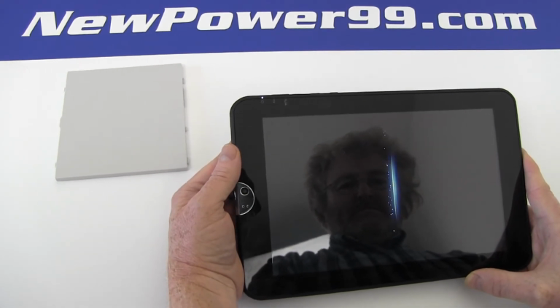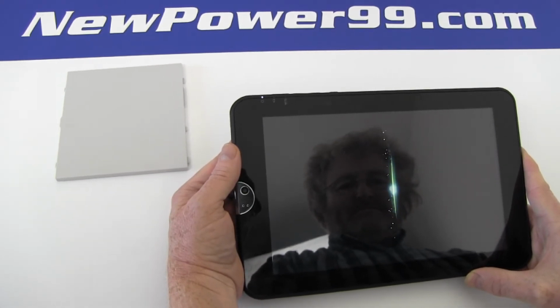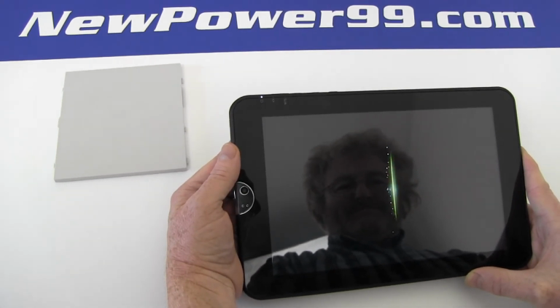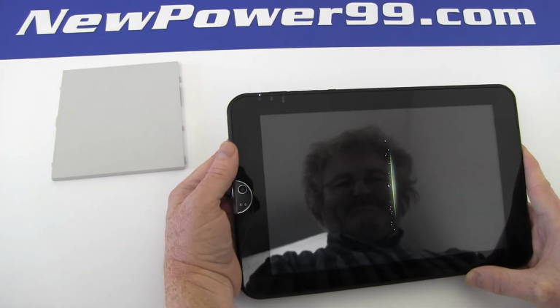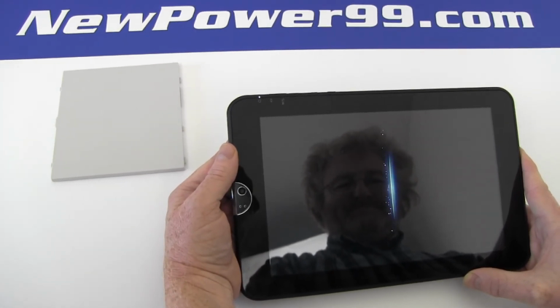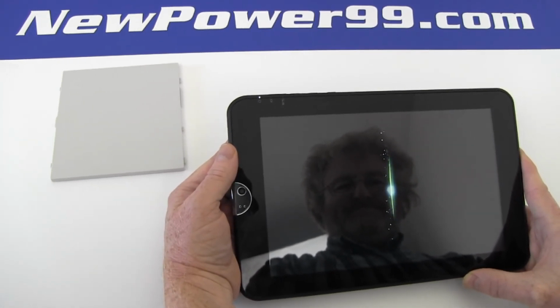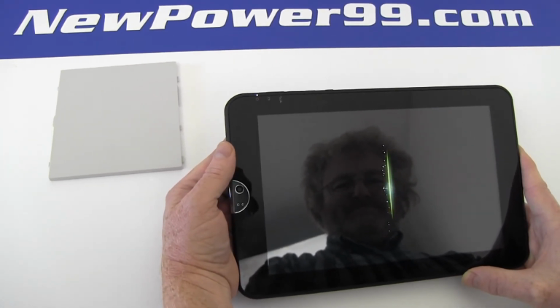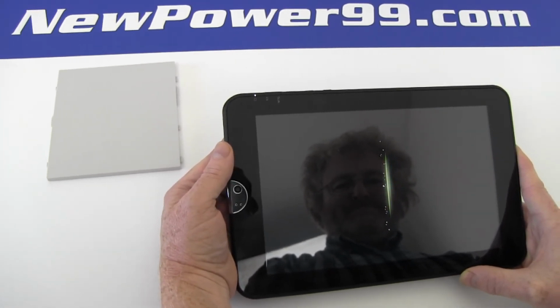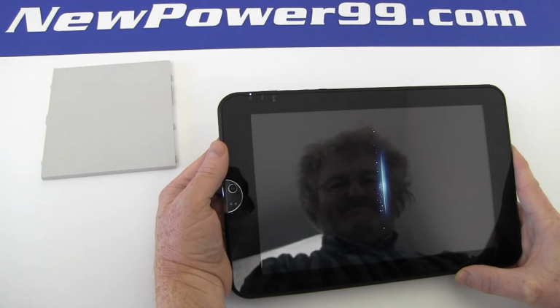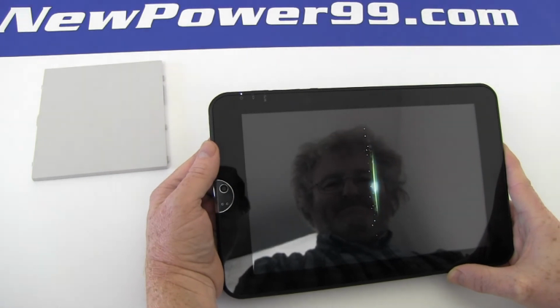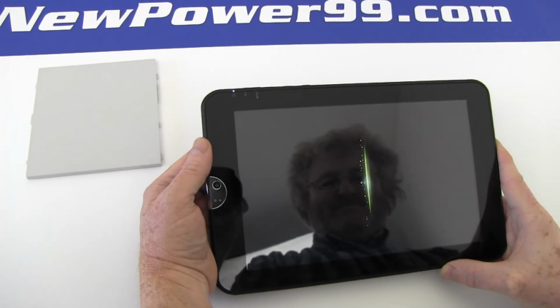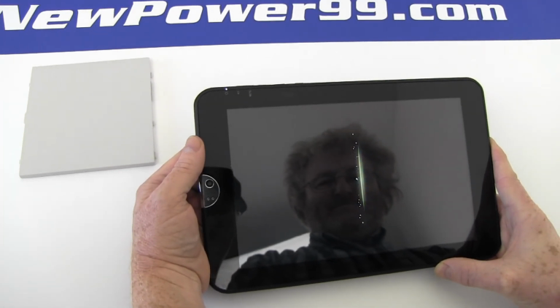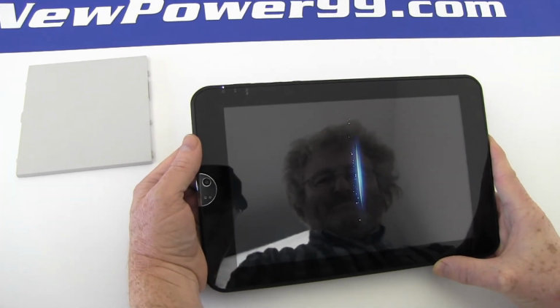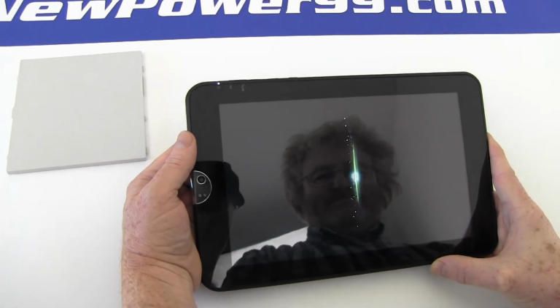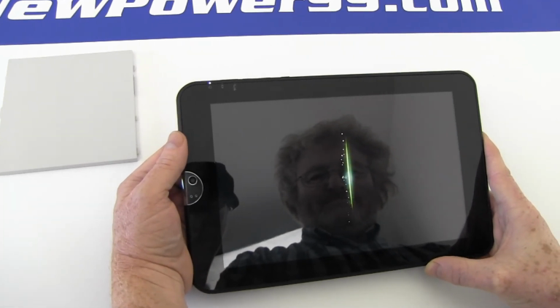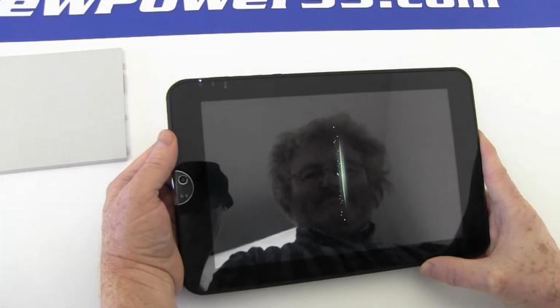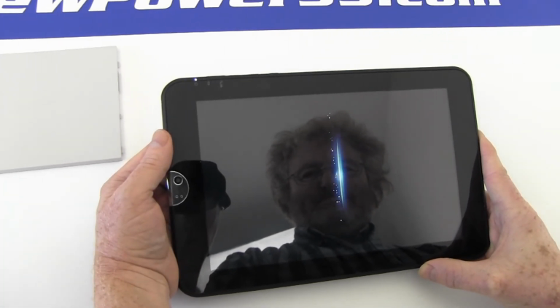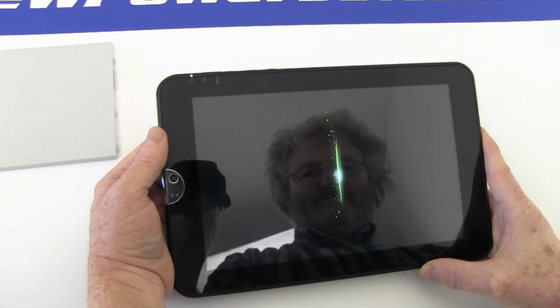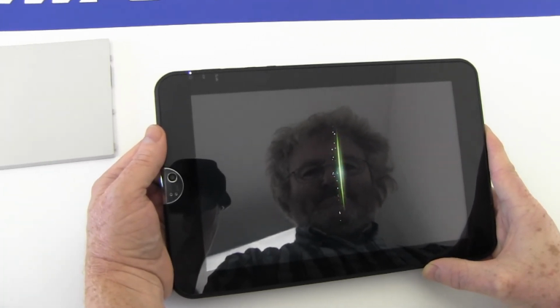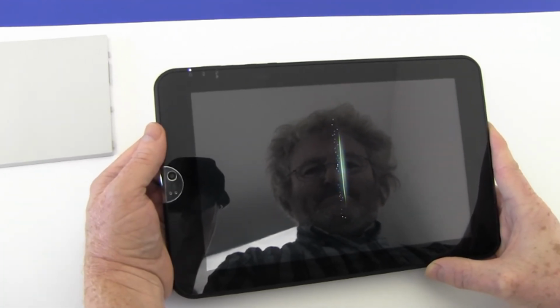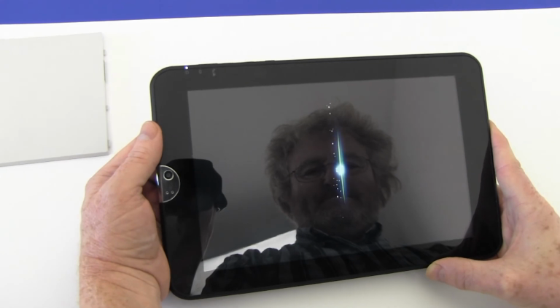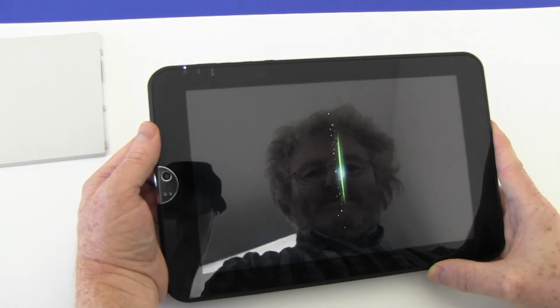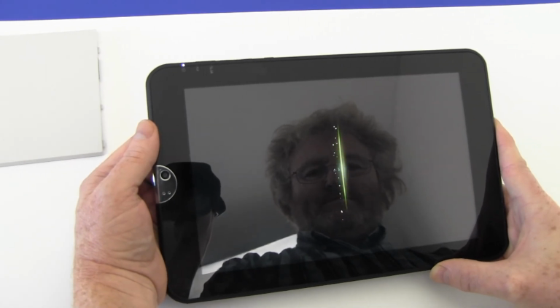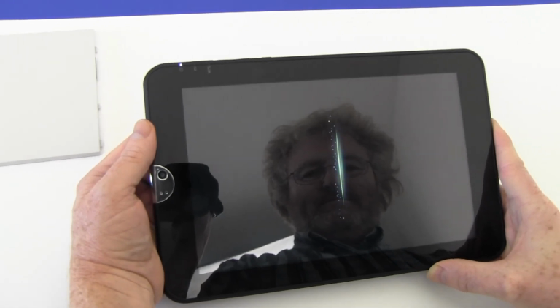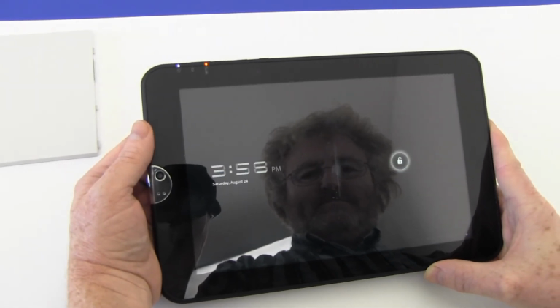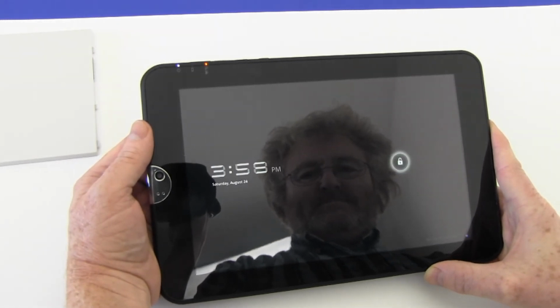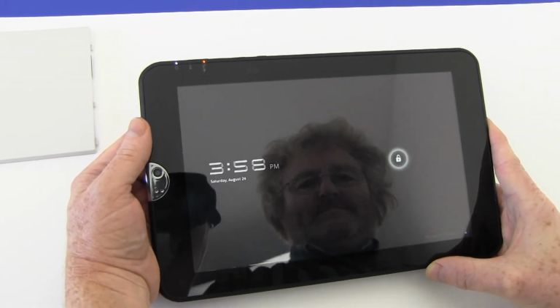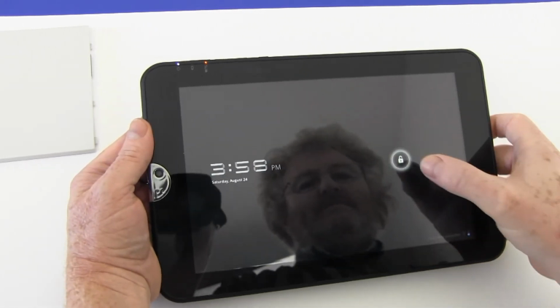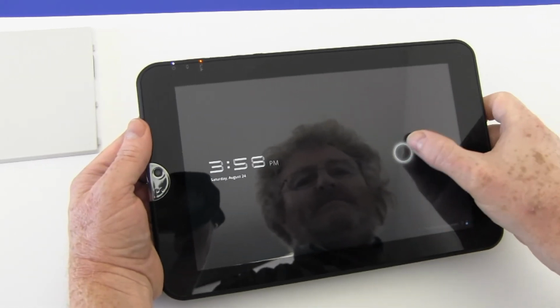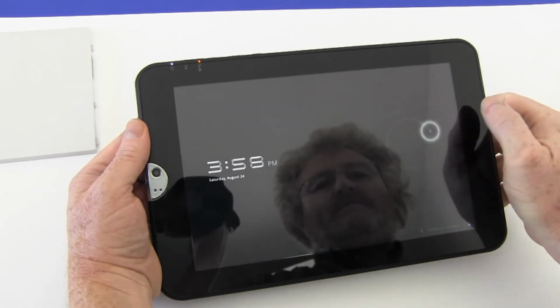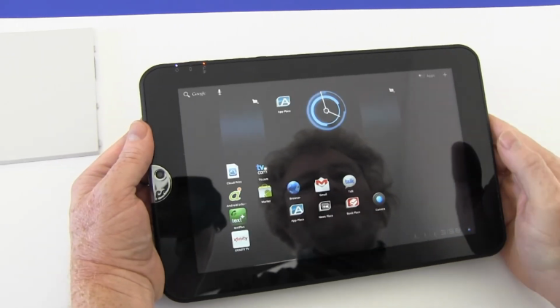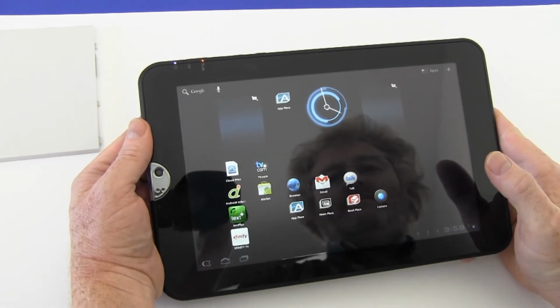Turn on your Toshiba Thrive with its newly installed battery from NewPower99.com. Your Toshiba Thrive should now work perfectly. Be sure to charge the device for at least two hours before continuing to use.